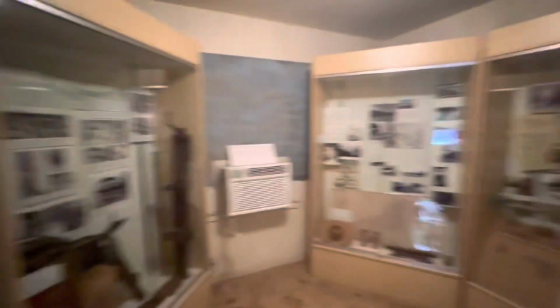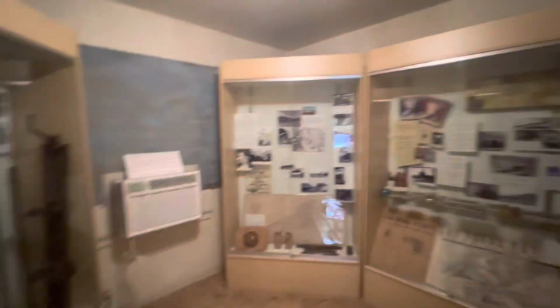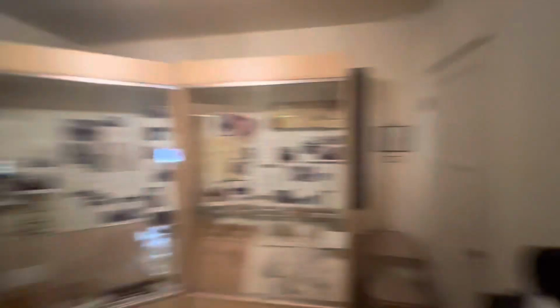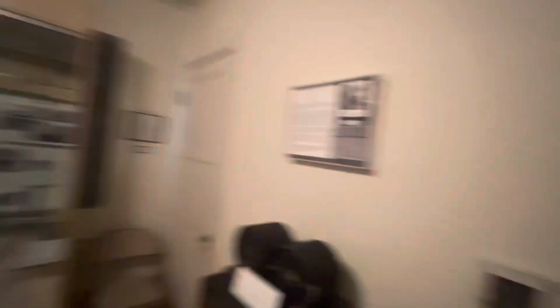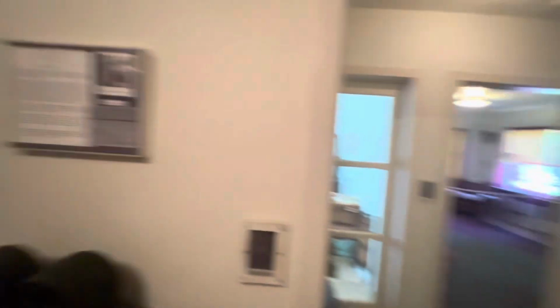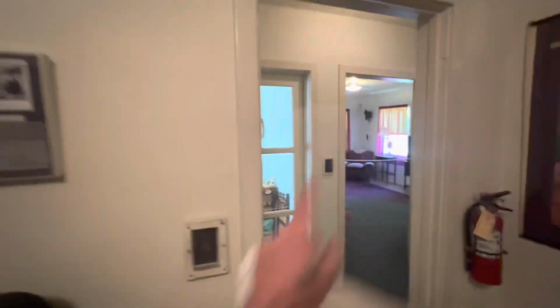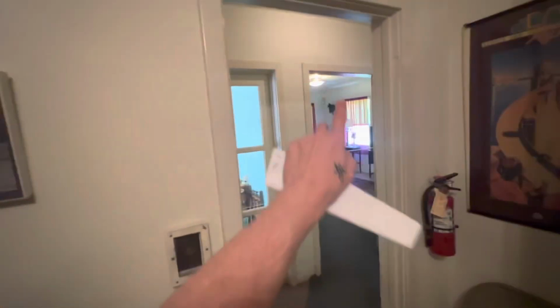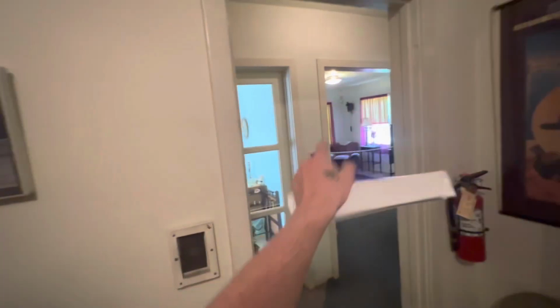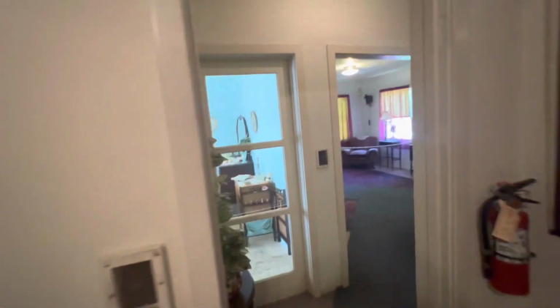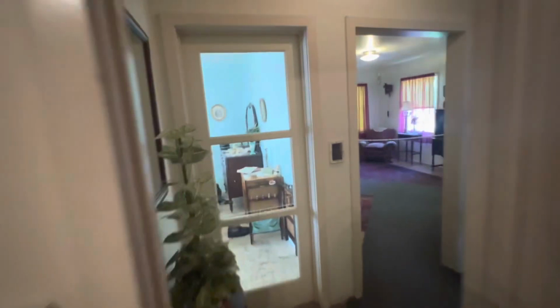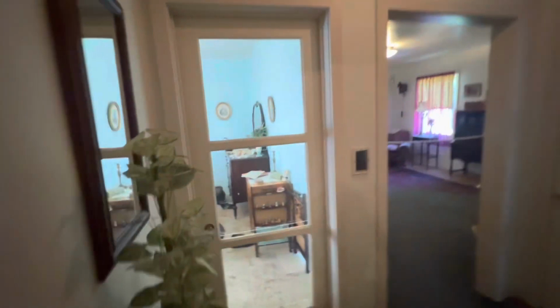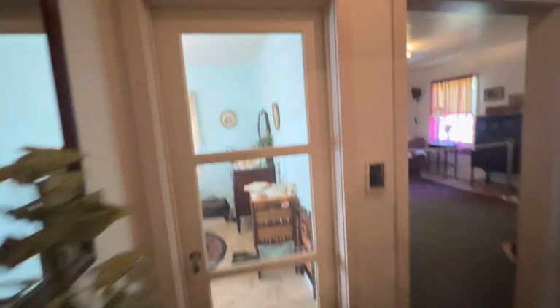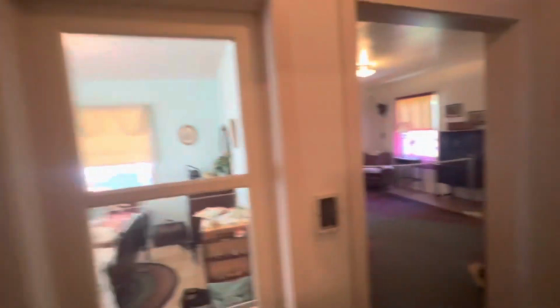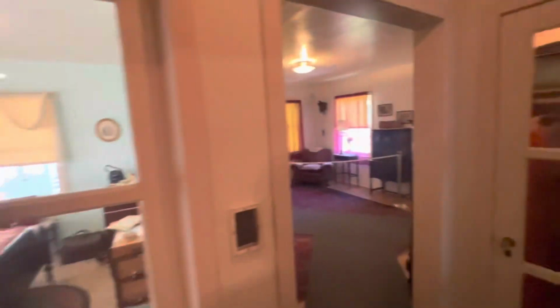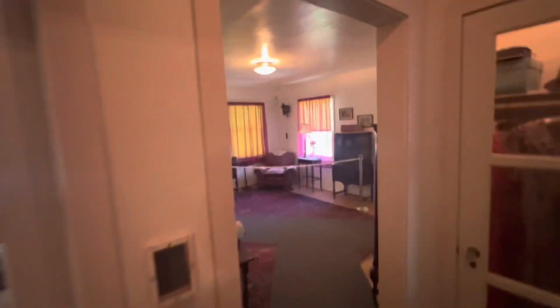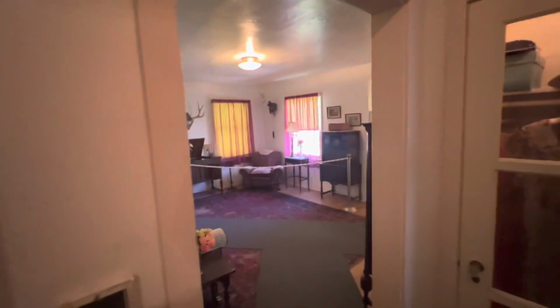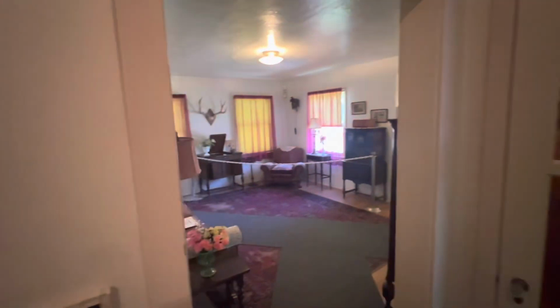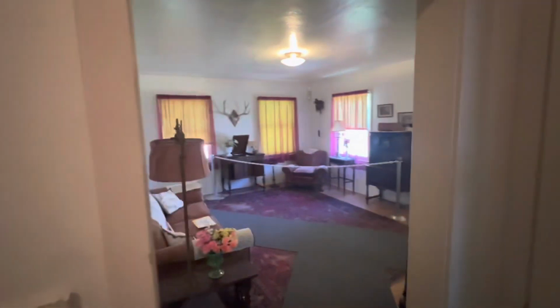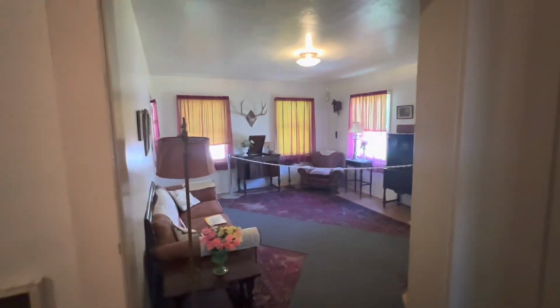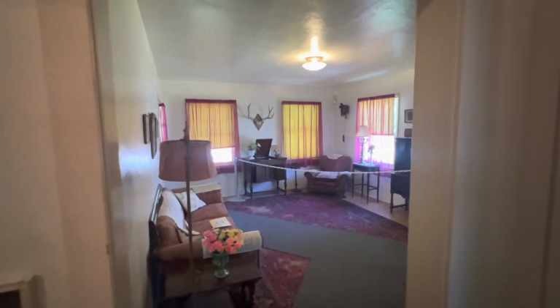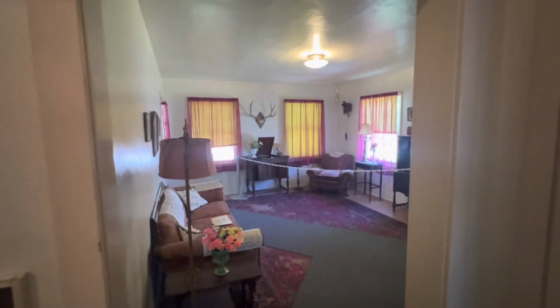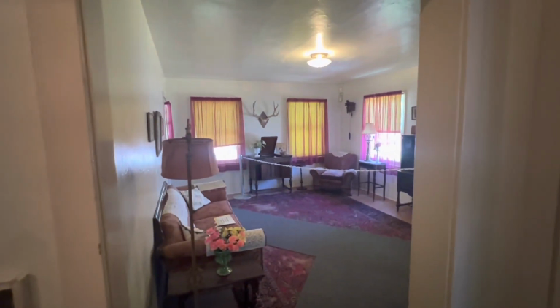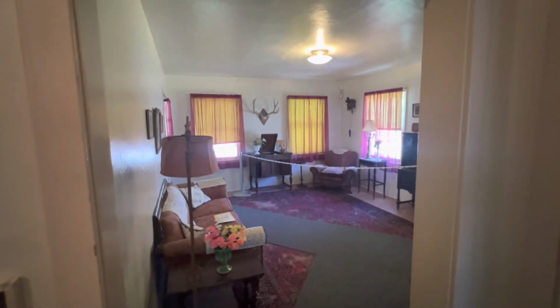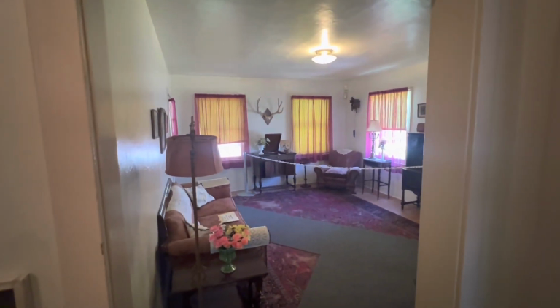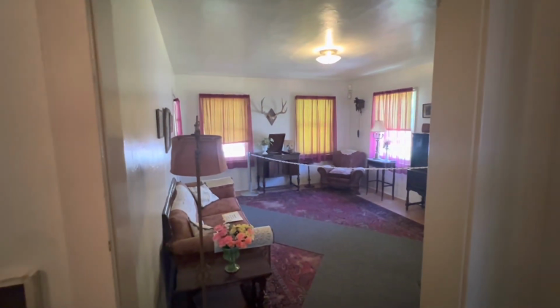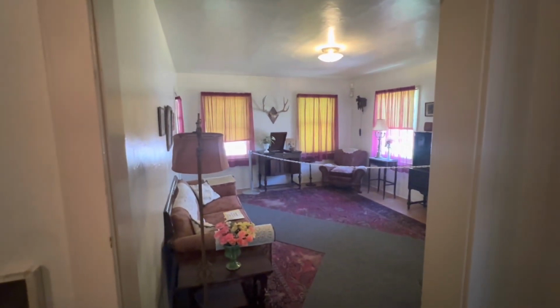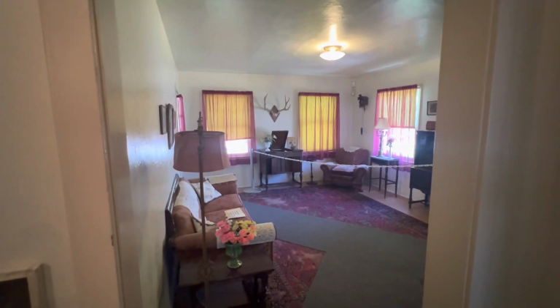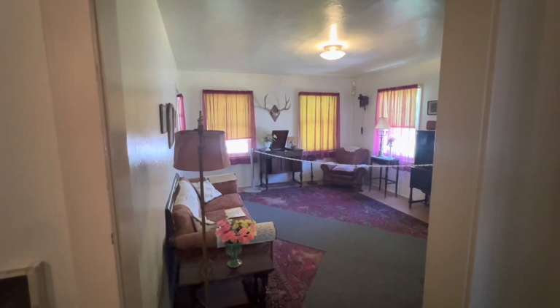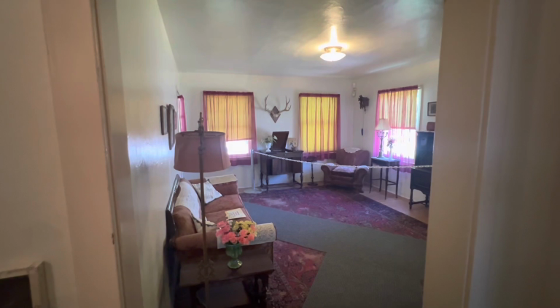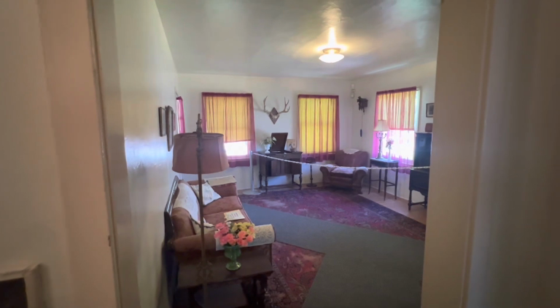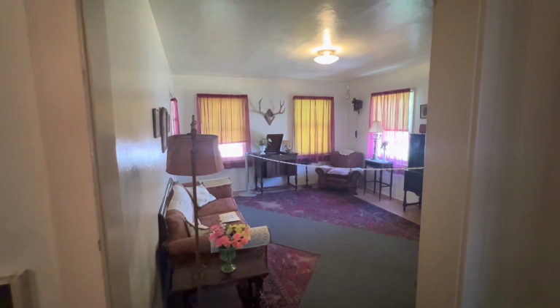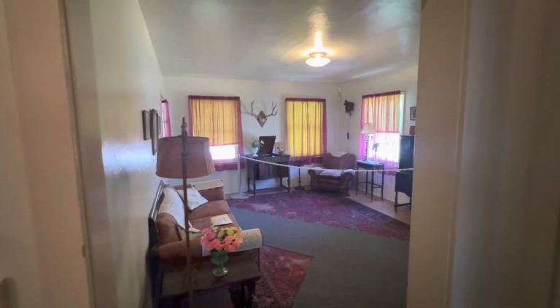To me, this feels like the most modern-feeling house. The last one was kind of modern too, but the stuff inside this one feels a little more up-to-date. I don't know — not that it actually is, but hopefully you know what I mean.